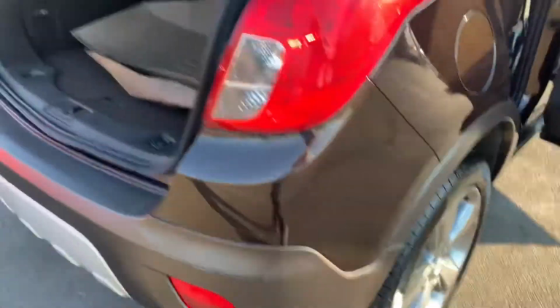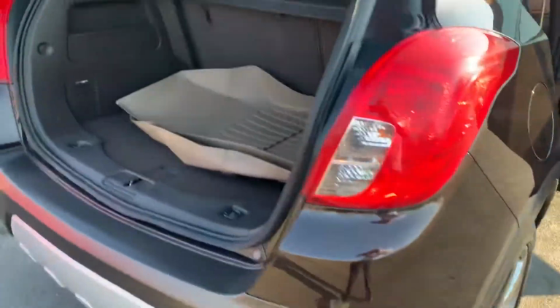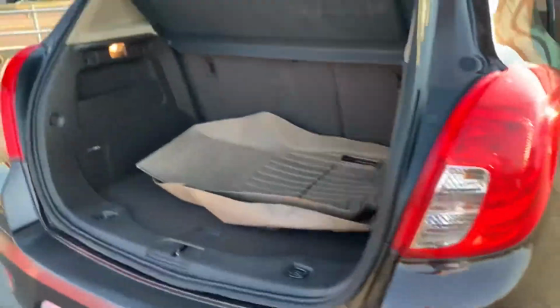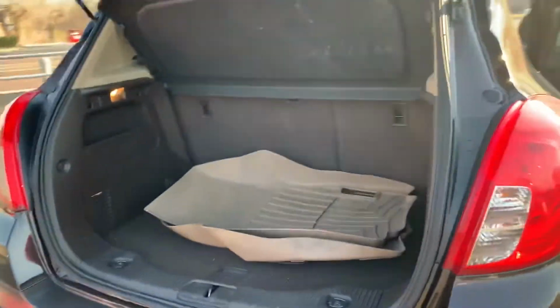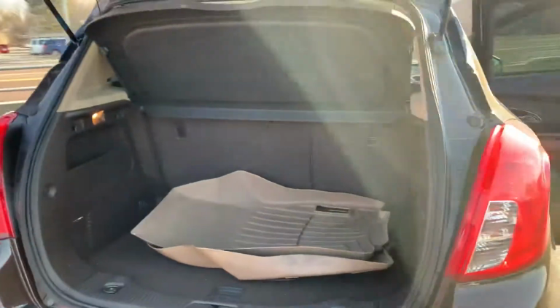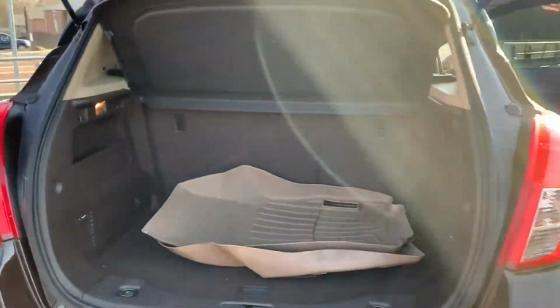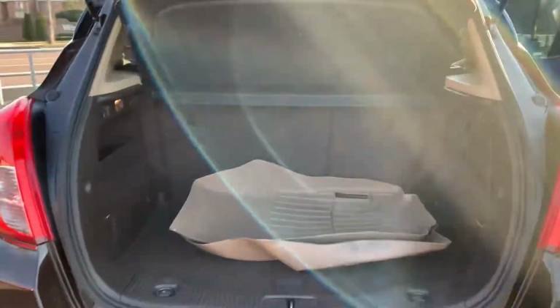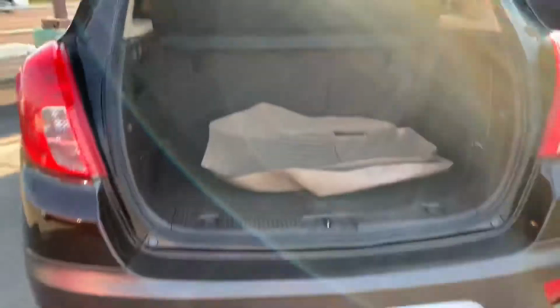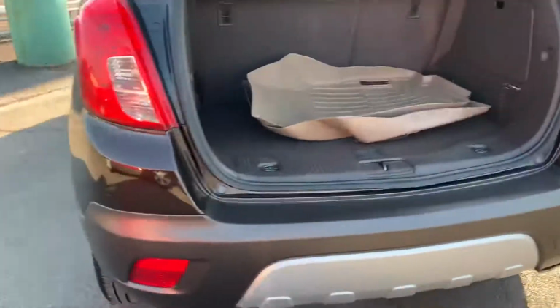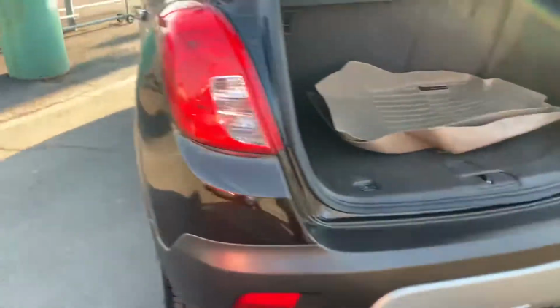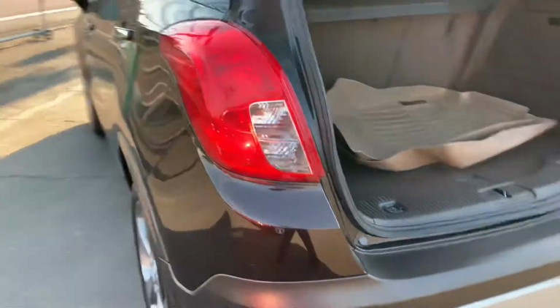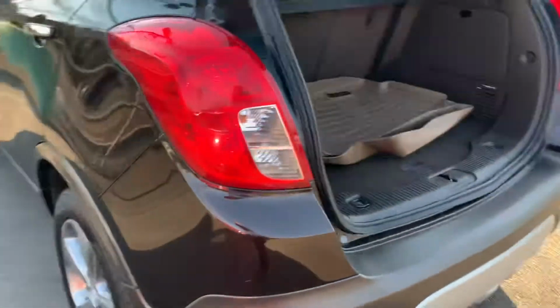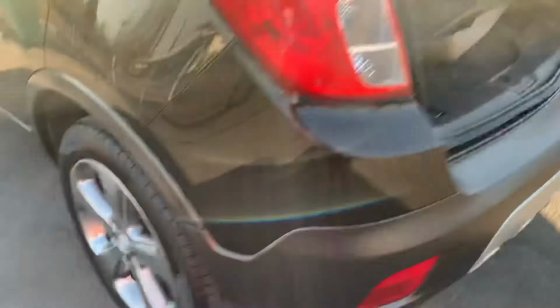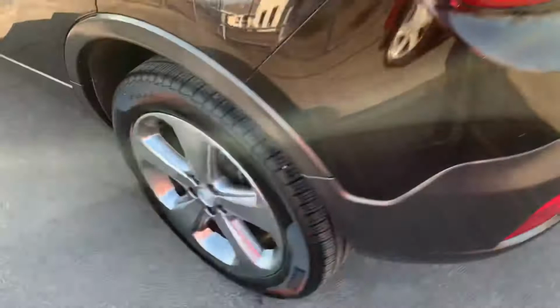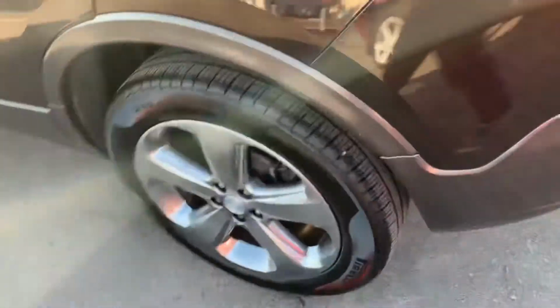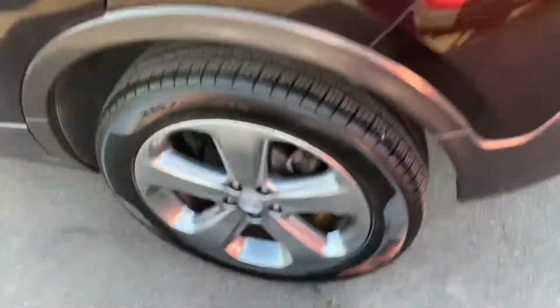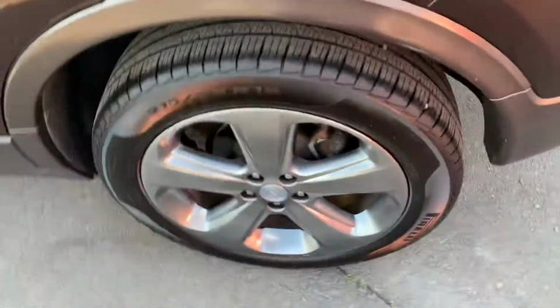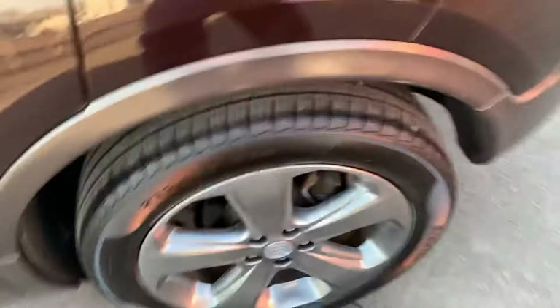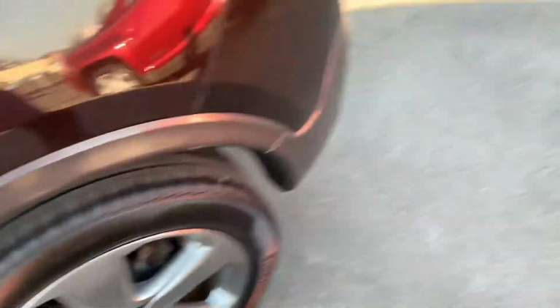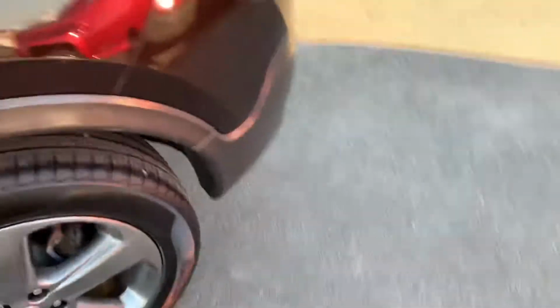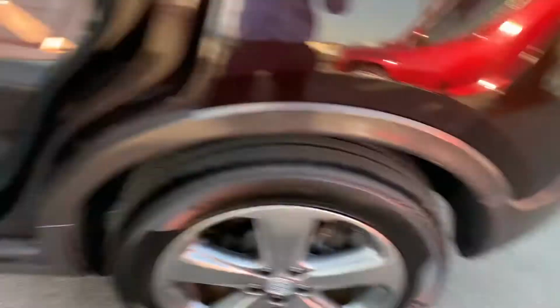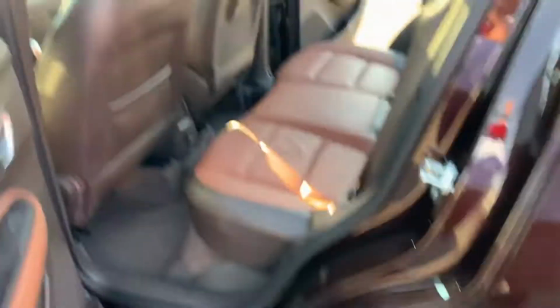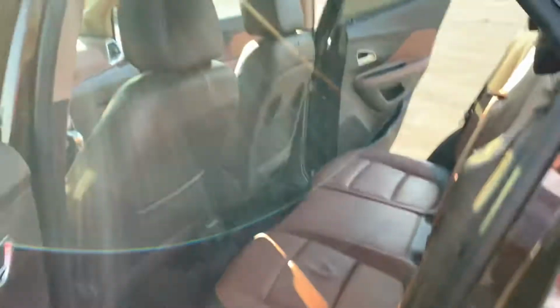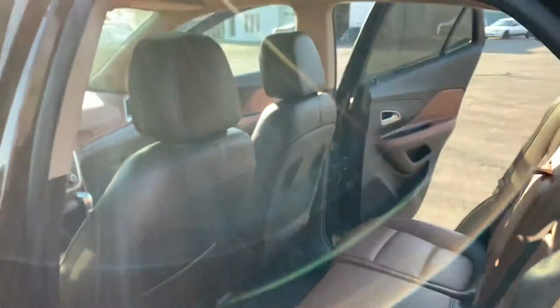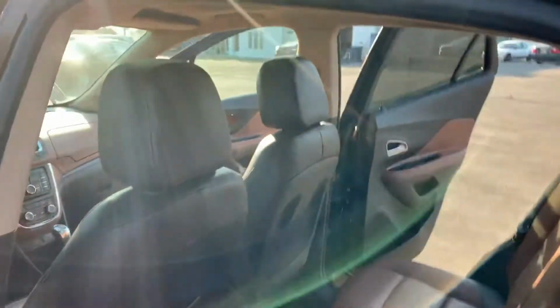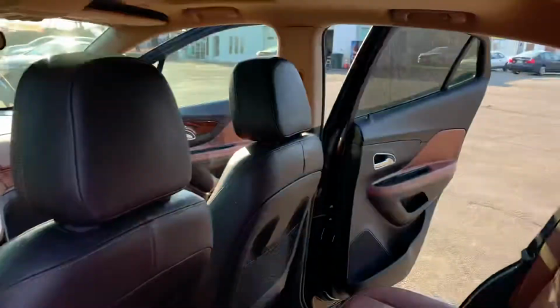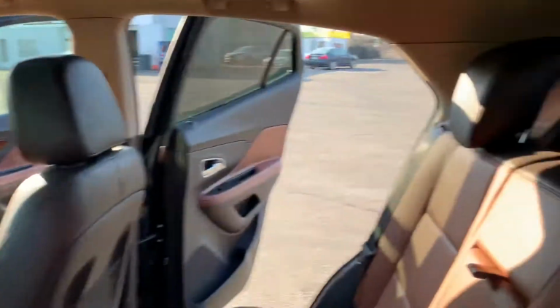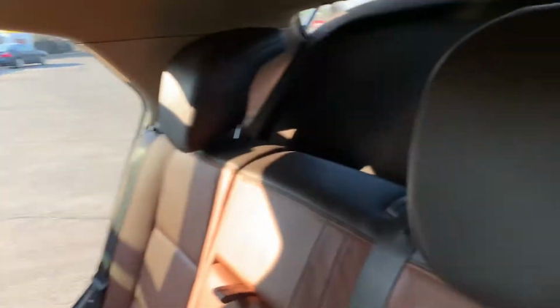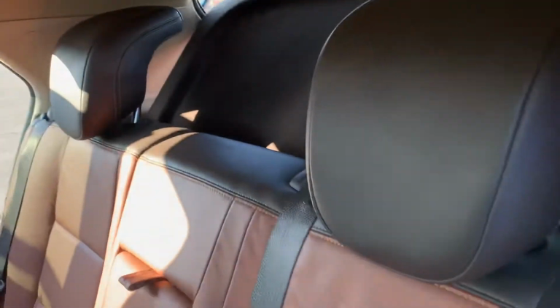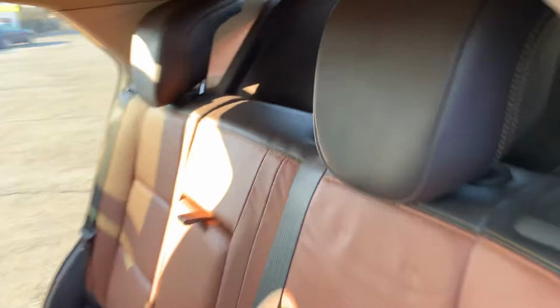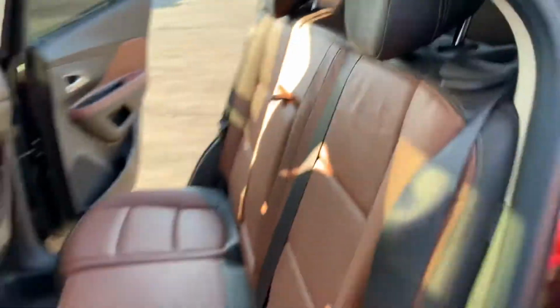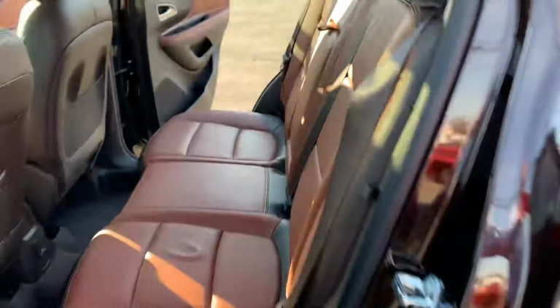We've got the nice clean trunk with the WeatherTech floor mats, all four tires in good condition — nice and clean.